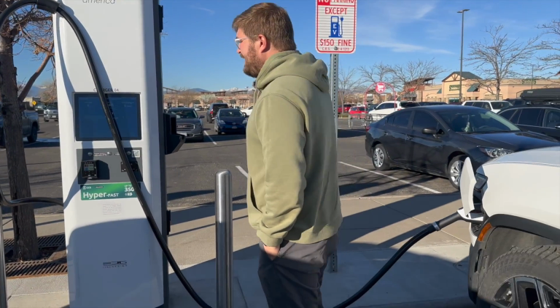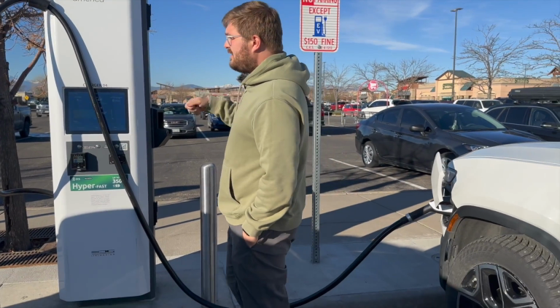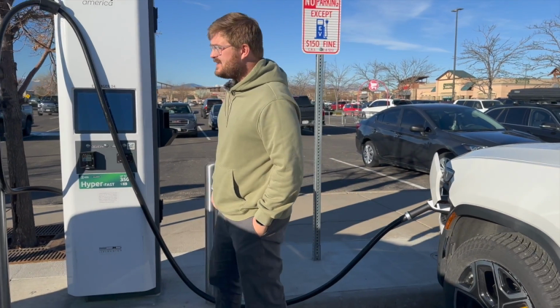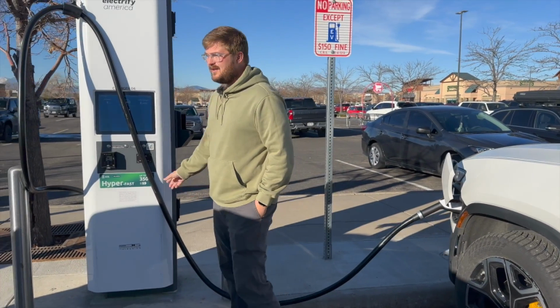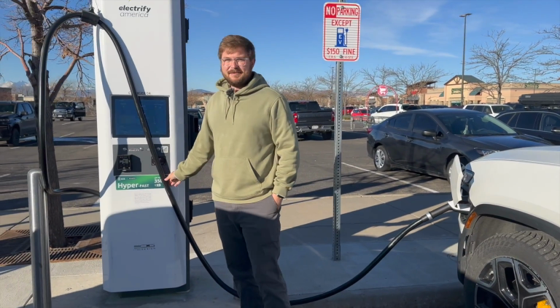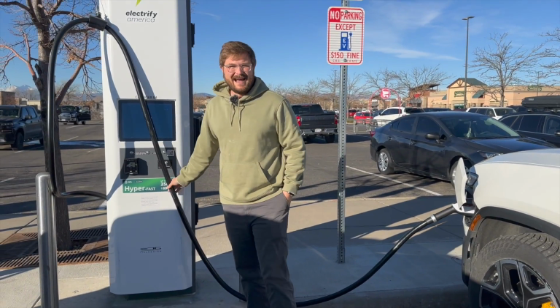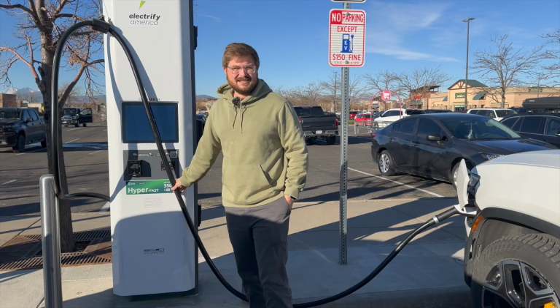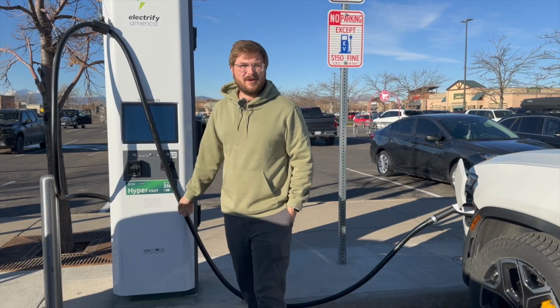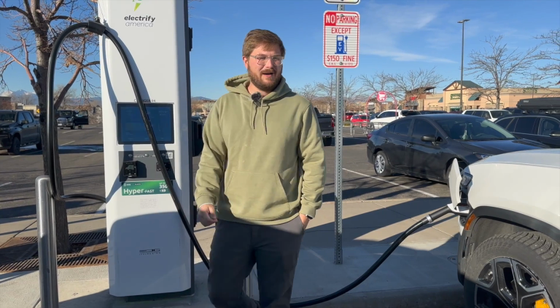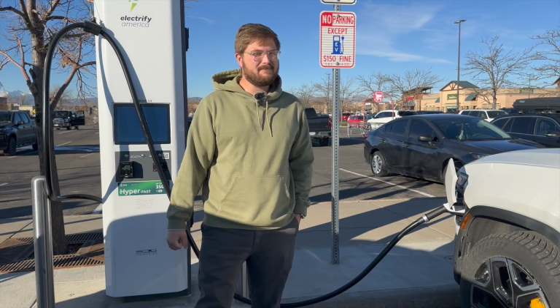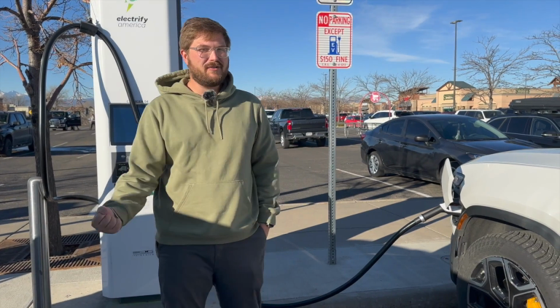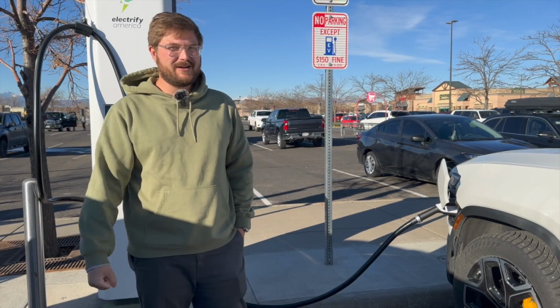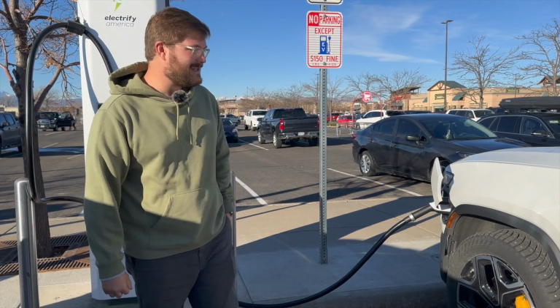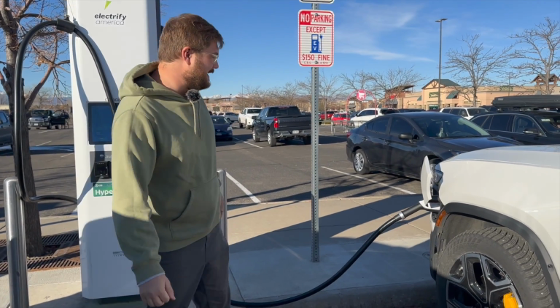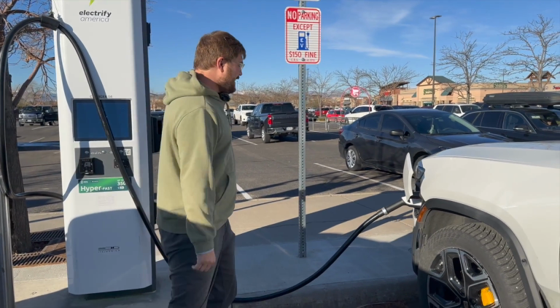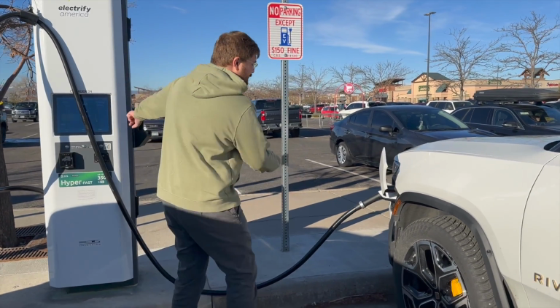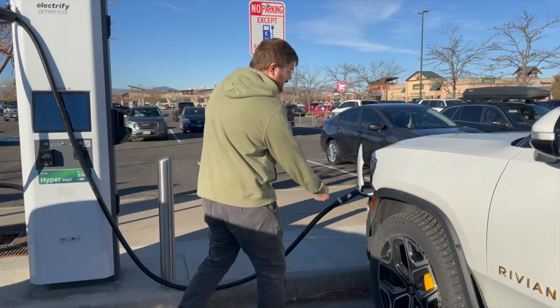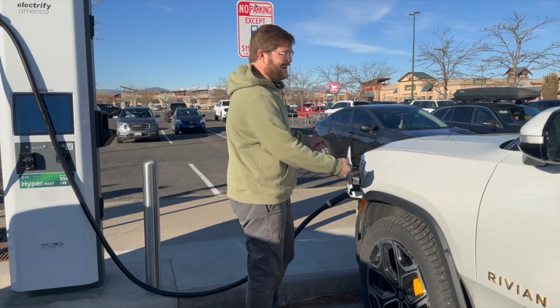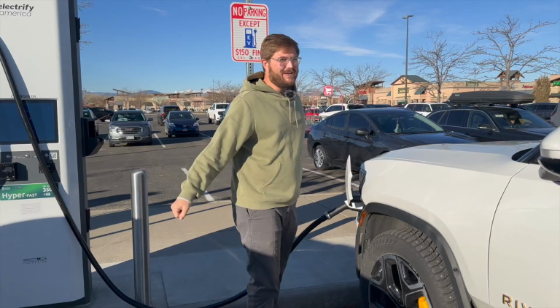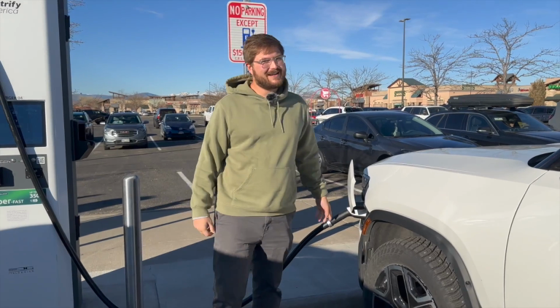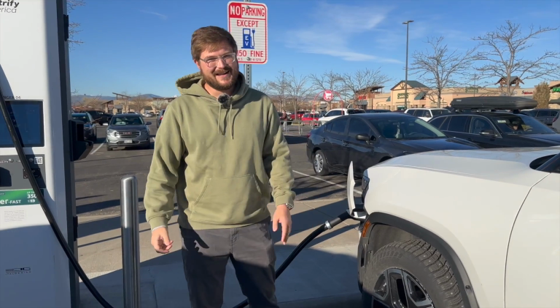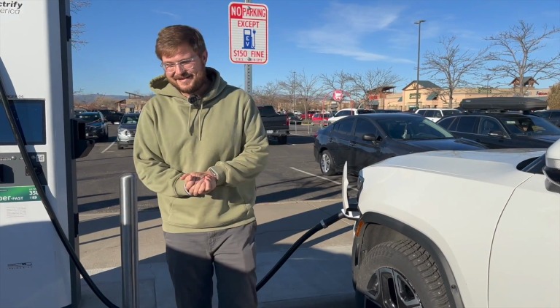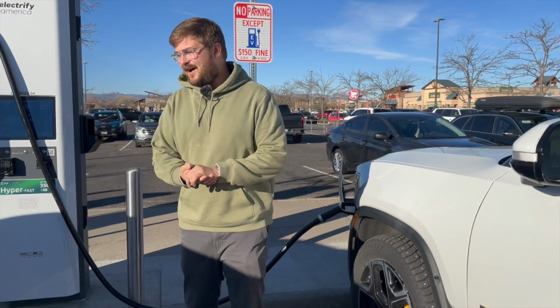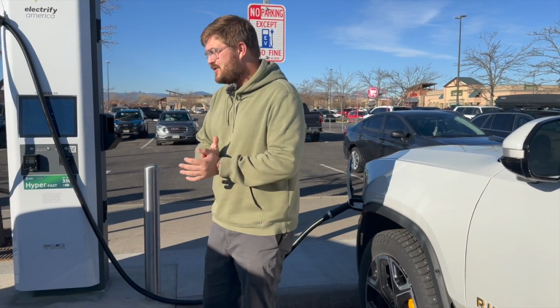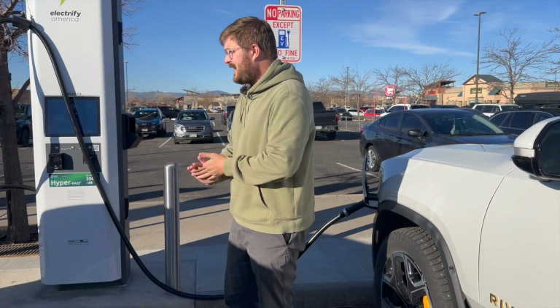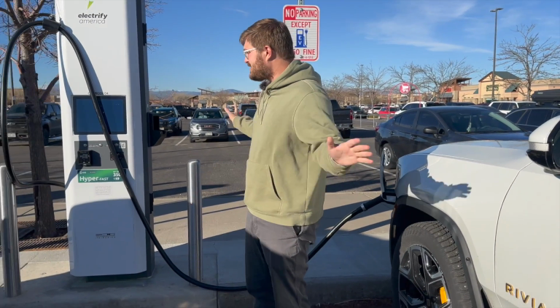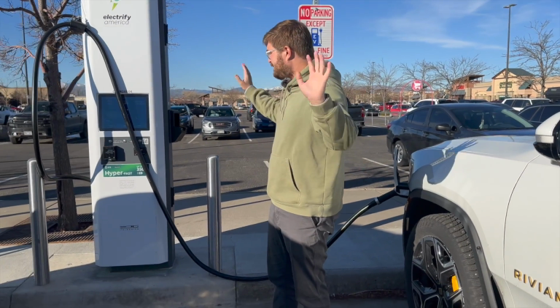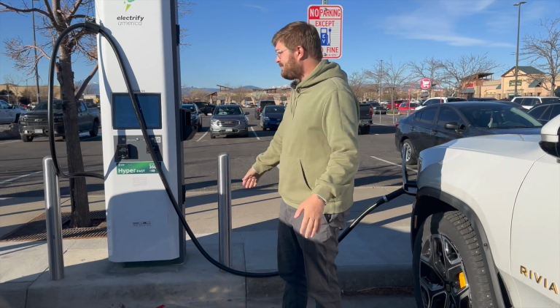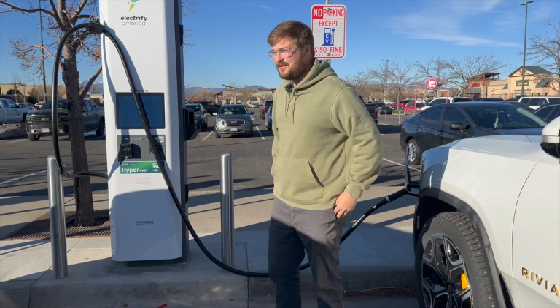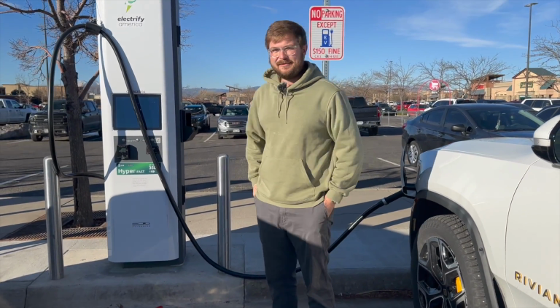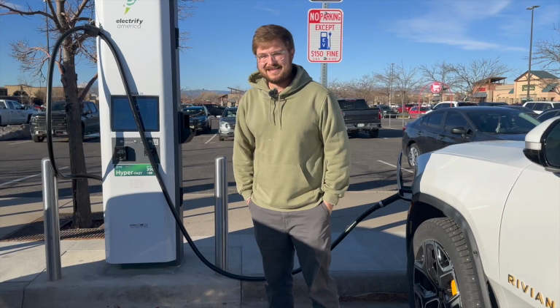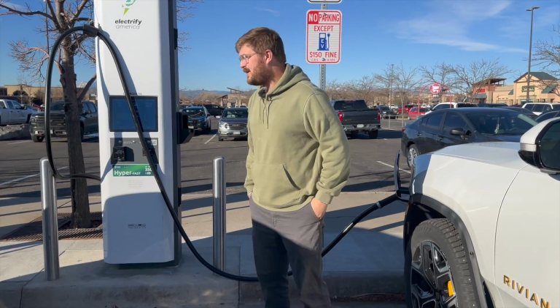There are downsides to long cables and that has to do with cold weather. It's below 30 degrees out right now and wrangling this thing over the truck is certainly a hardship, but that's just the cabling we're dealing with in today's market.